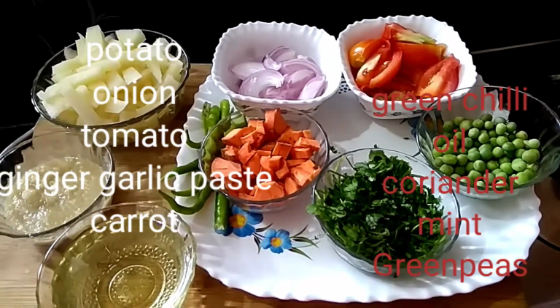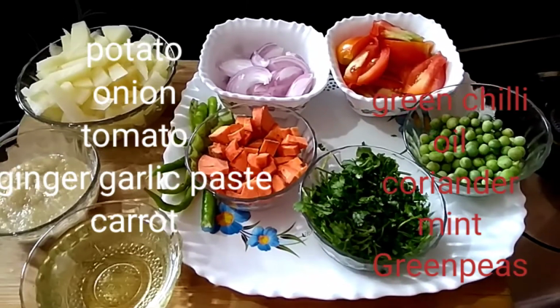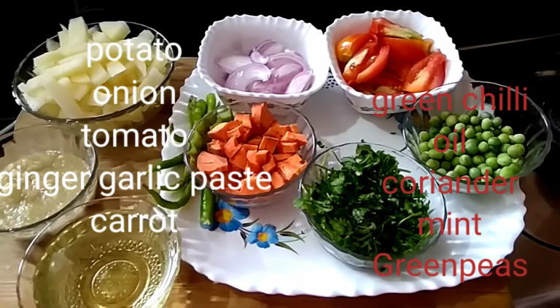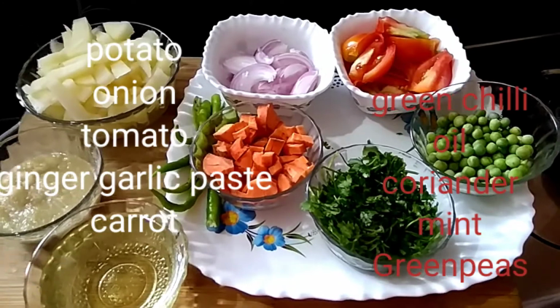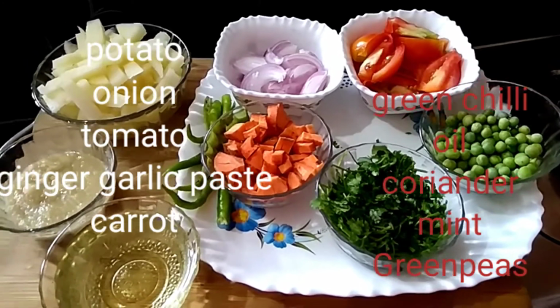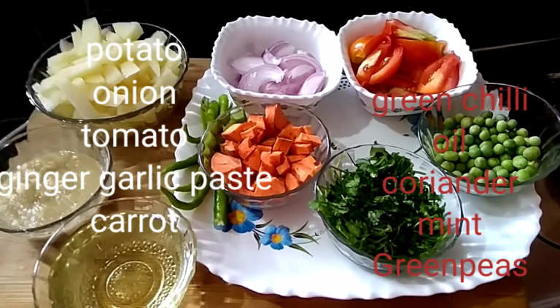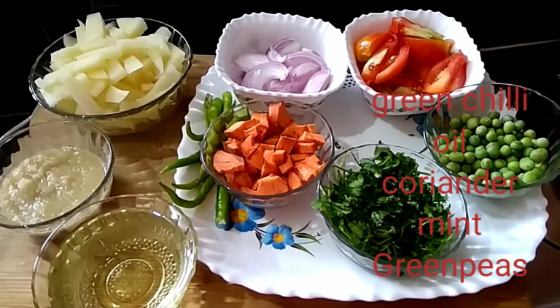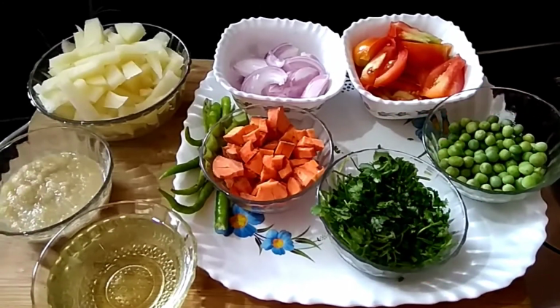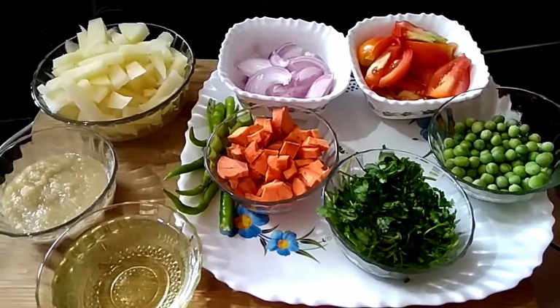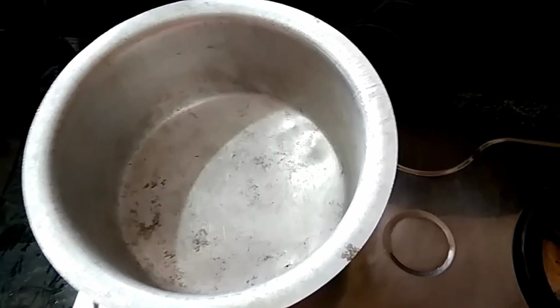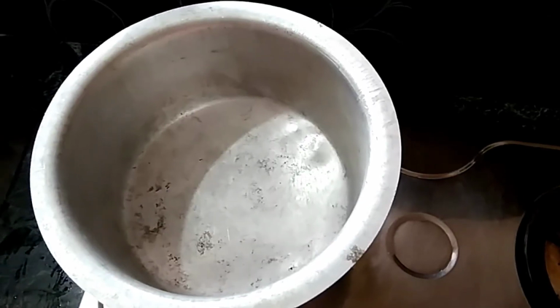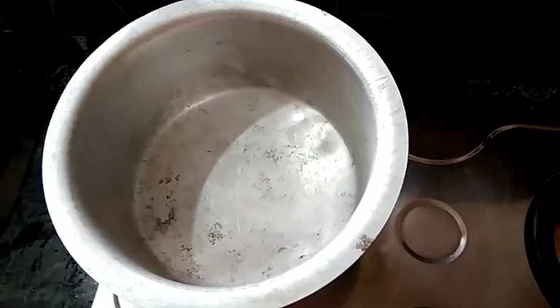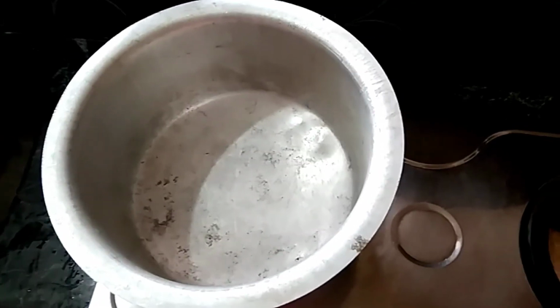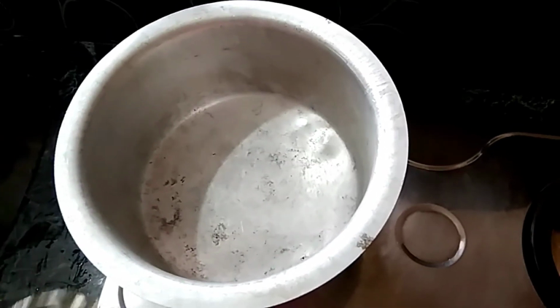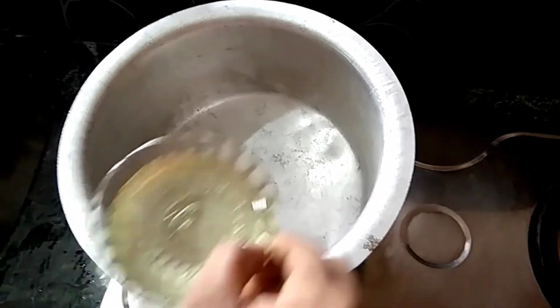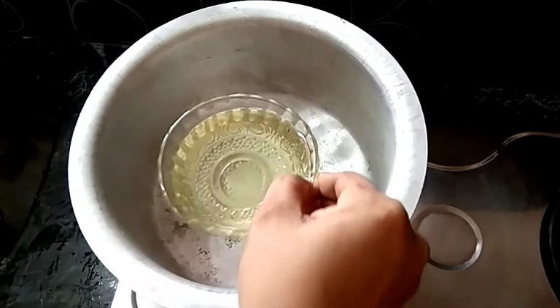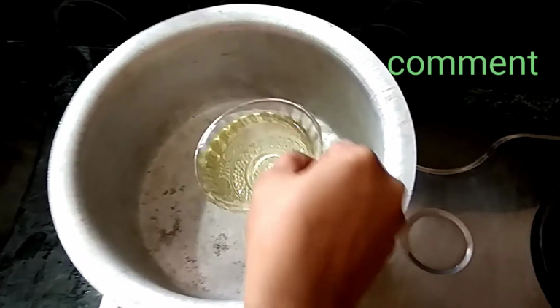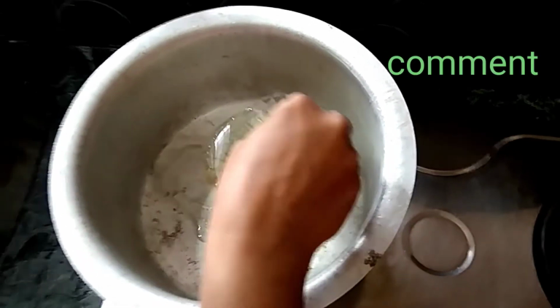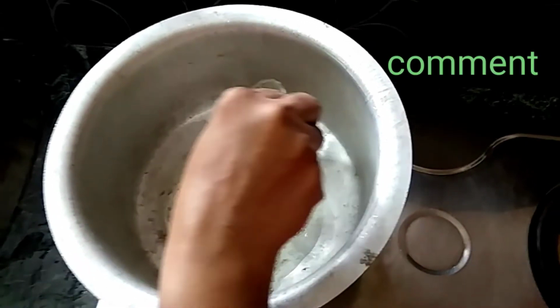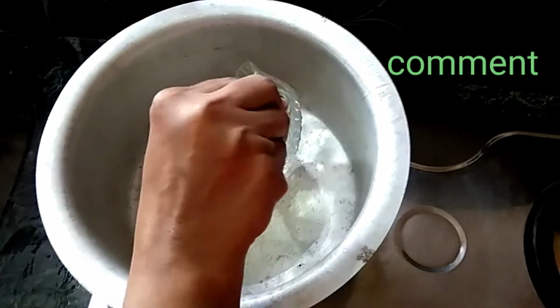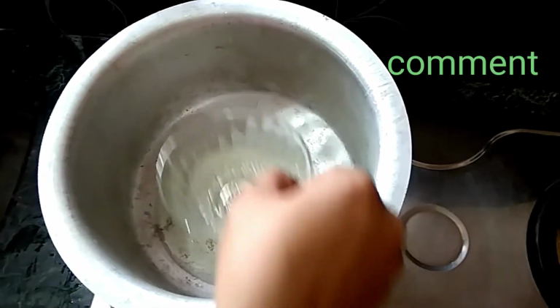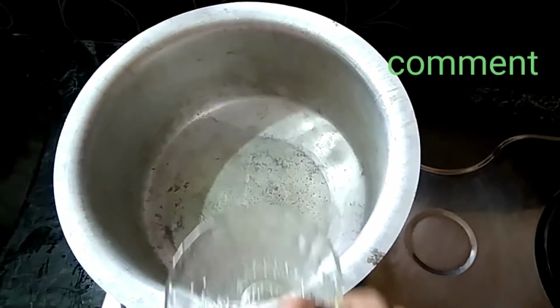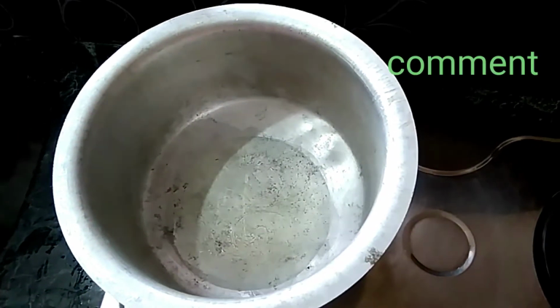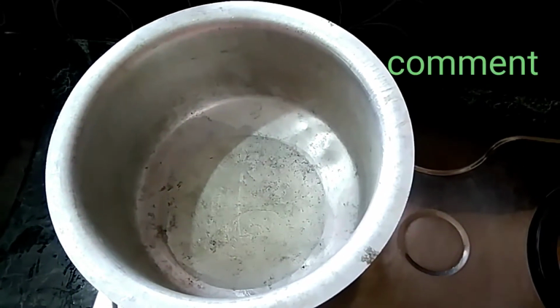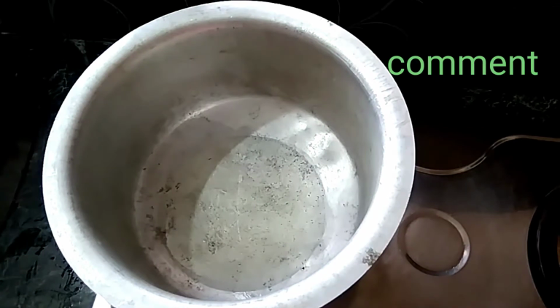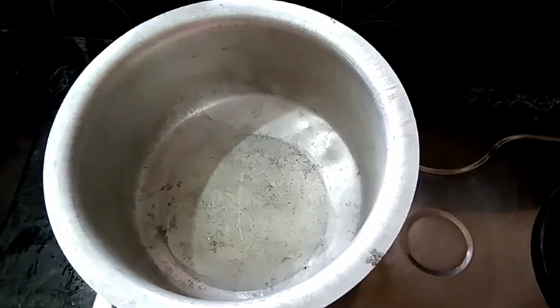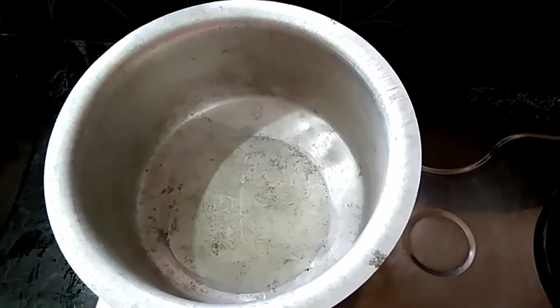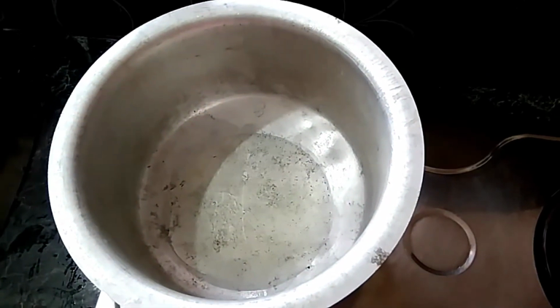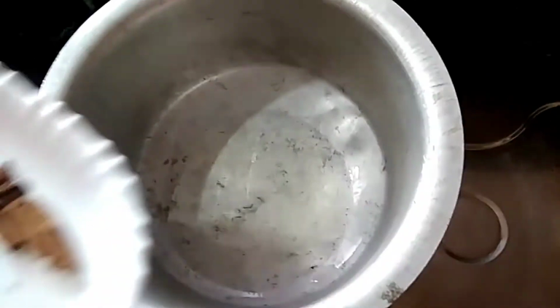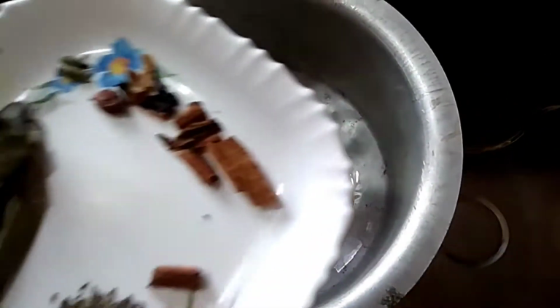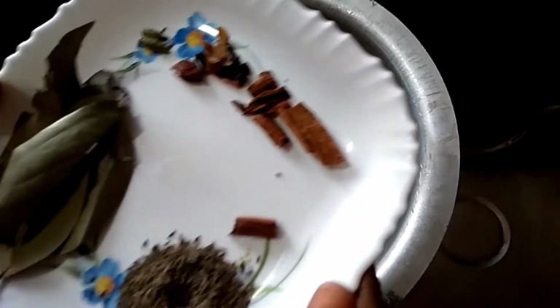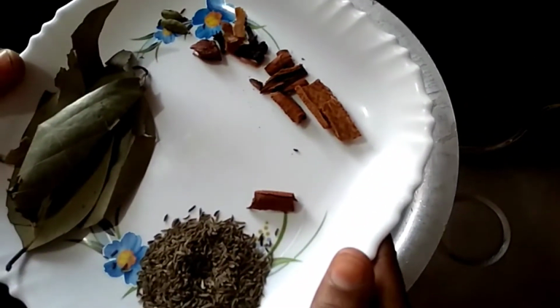I will add the ingredients ready to cook. I will add vegetables. After, I will add a little bit on the stove. I will add 1 and a half cups of oil.